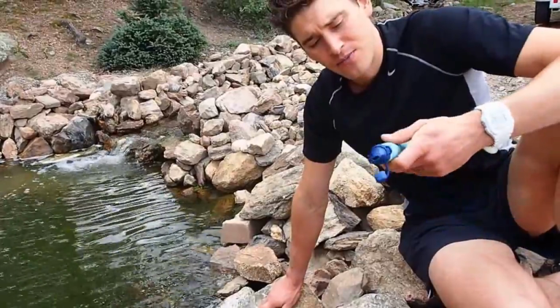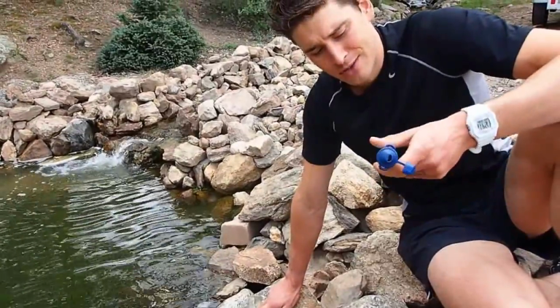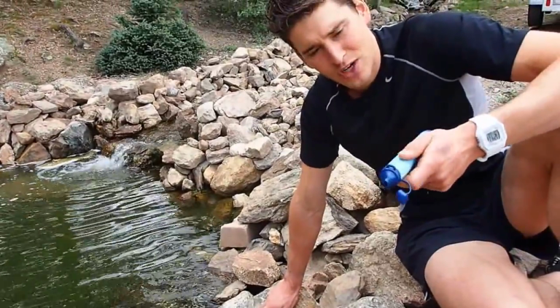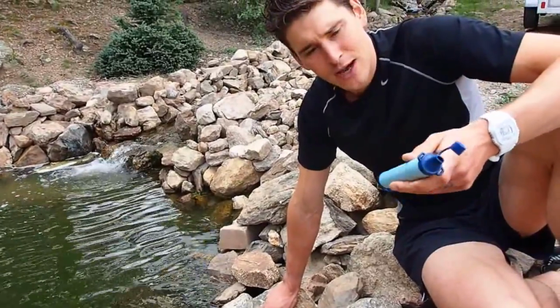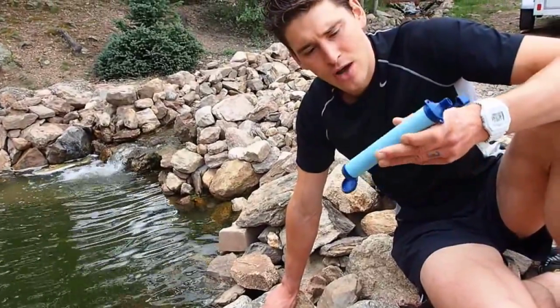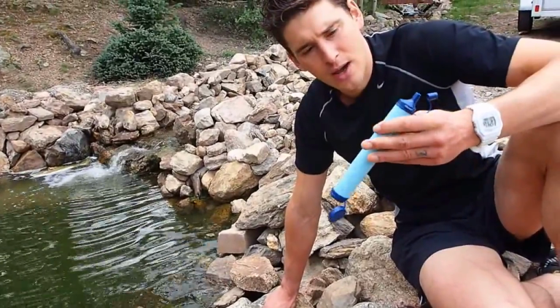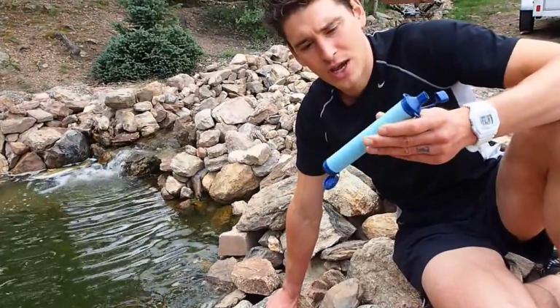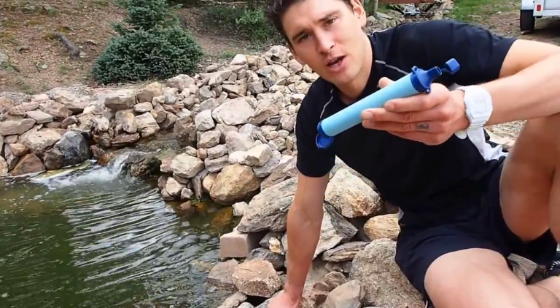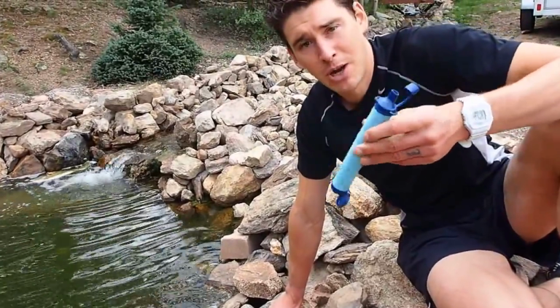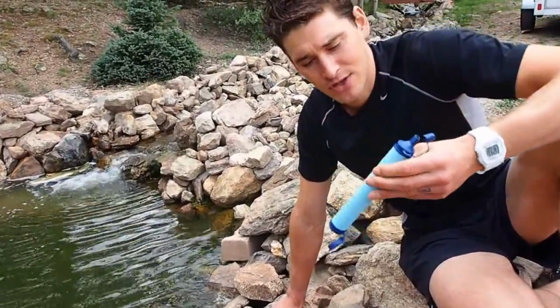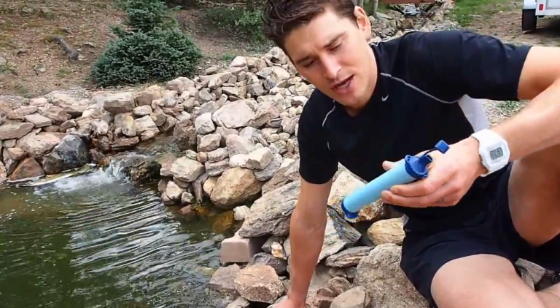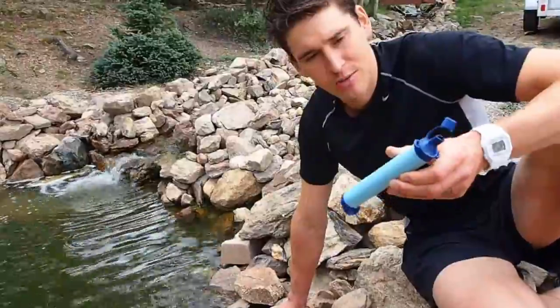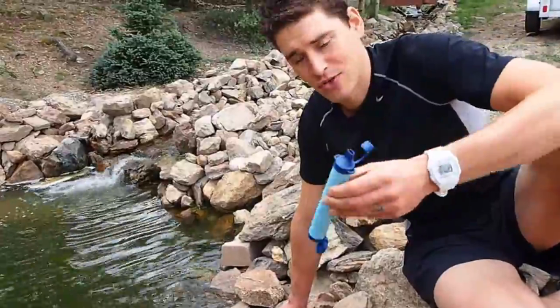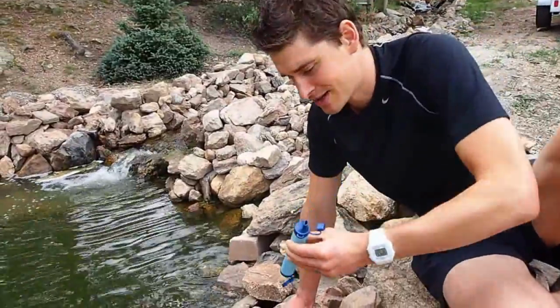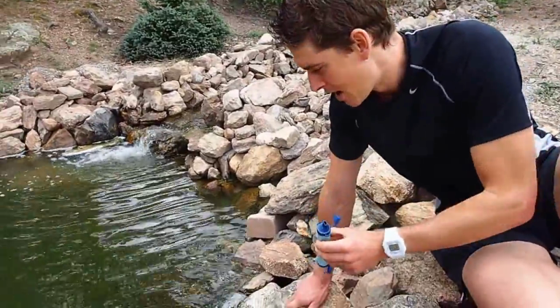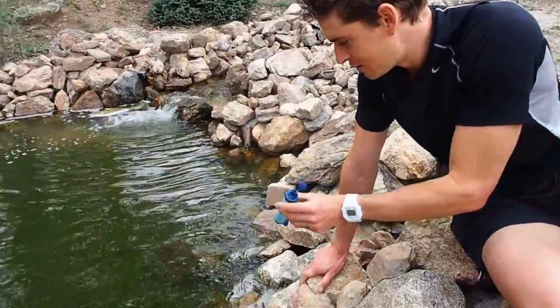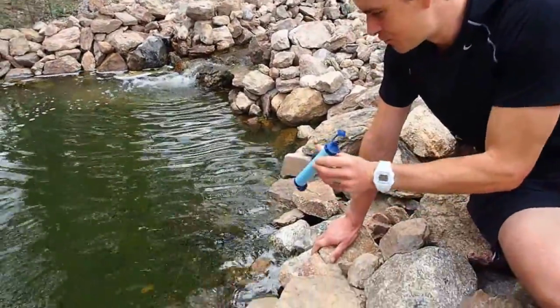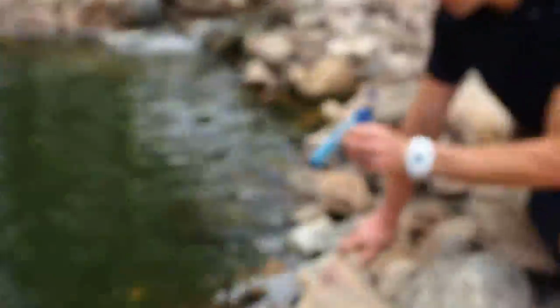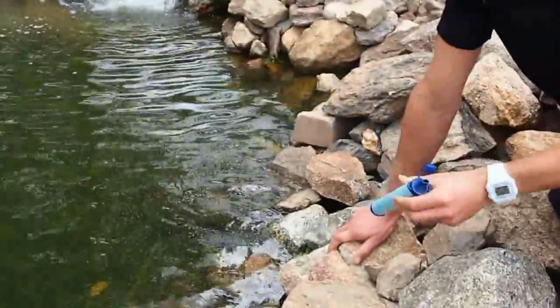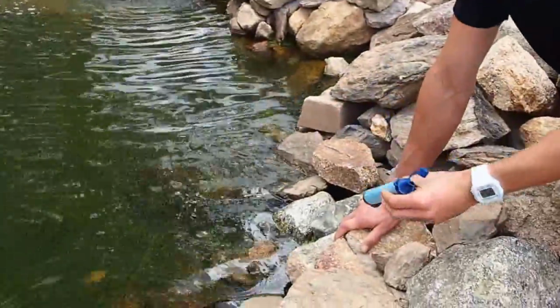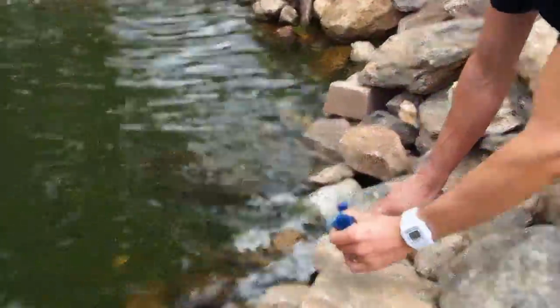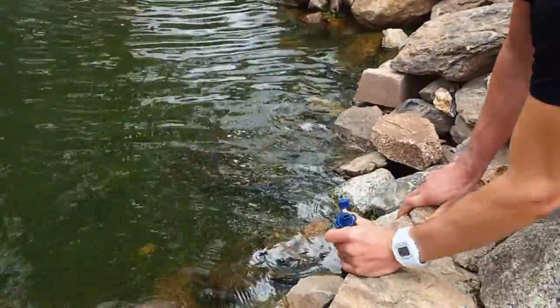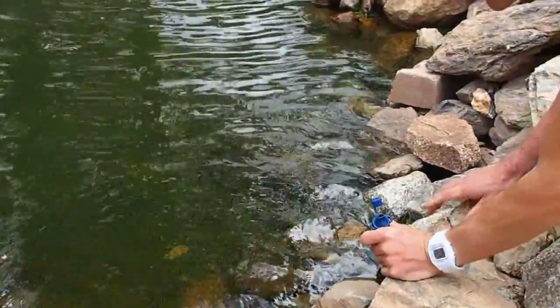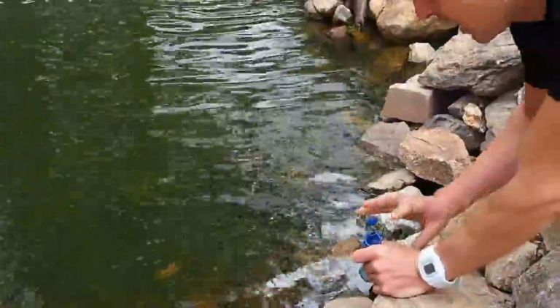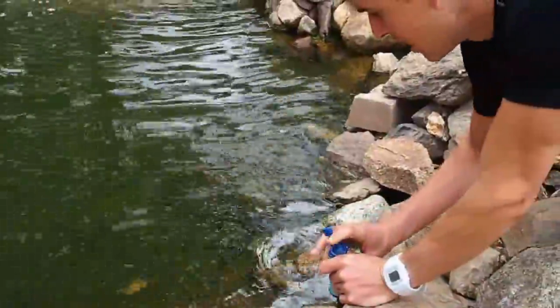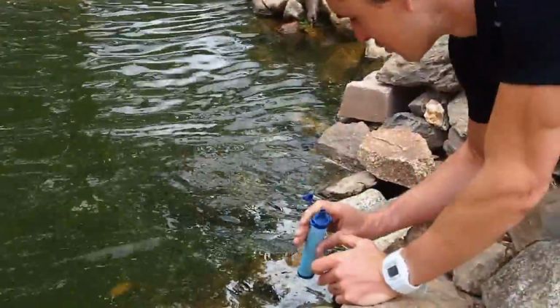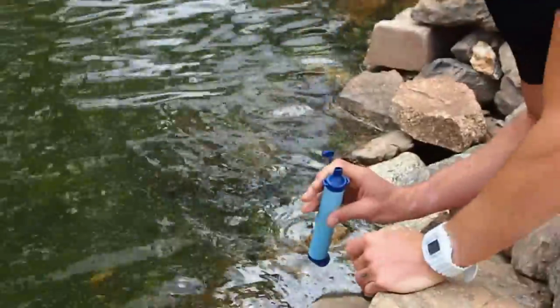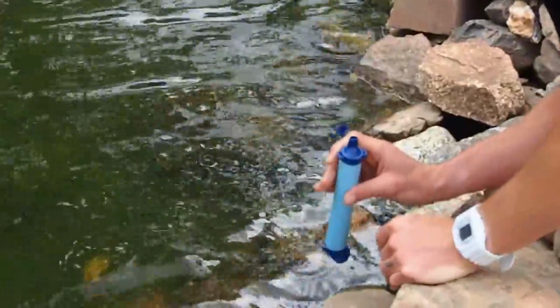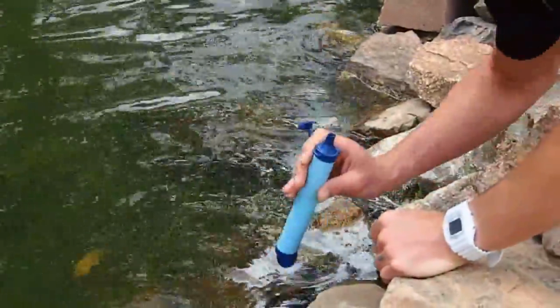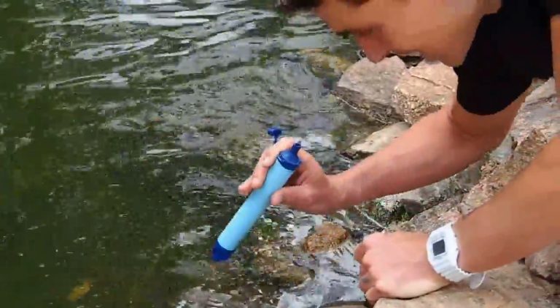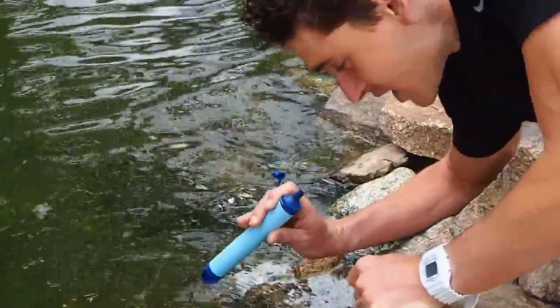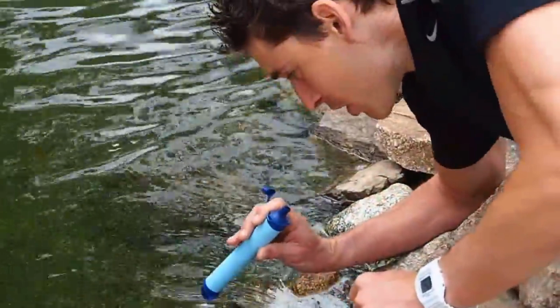This little $20 LifeStraw — I don't make any money off of this or anything, I just think it'd be interesting for you to see this. You drink through it from water like this, and it filters everything to the tiniest, tiniest particle.